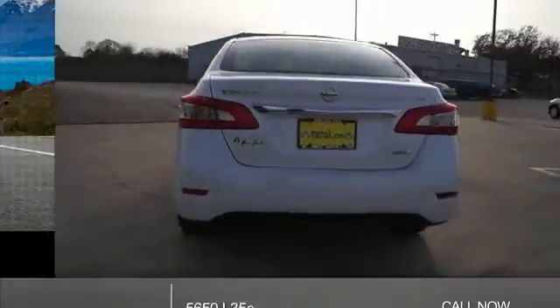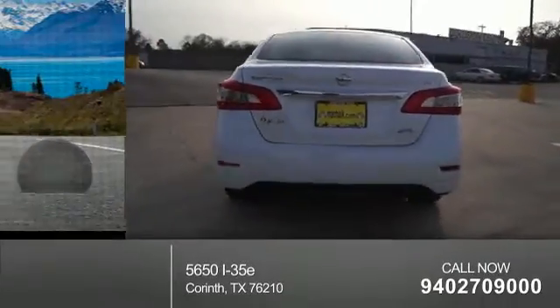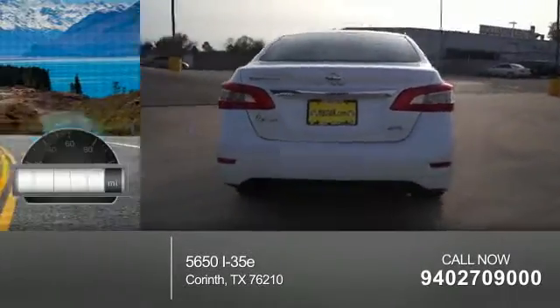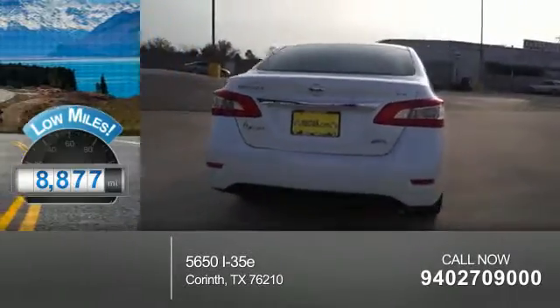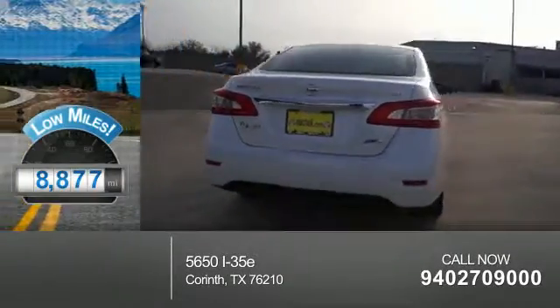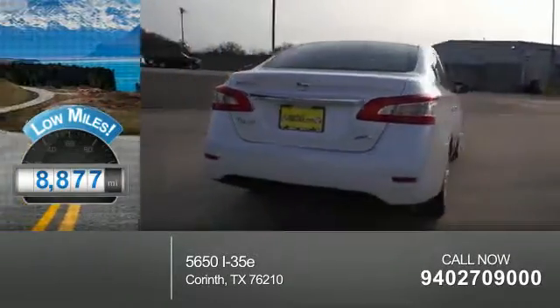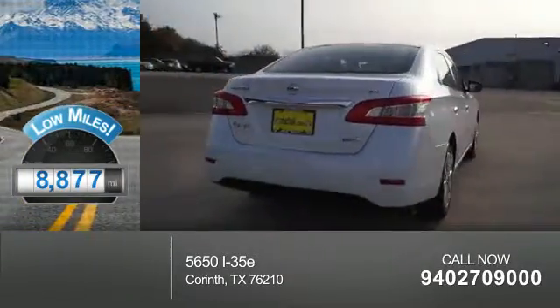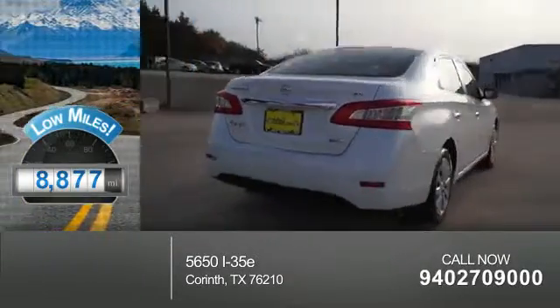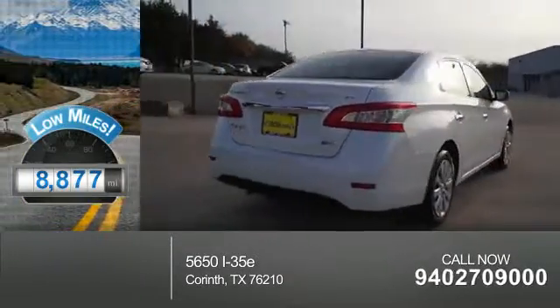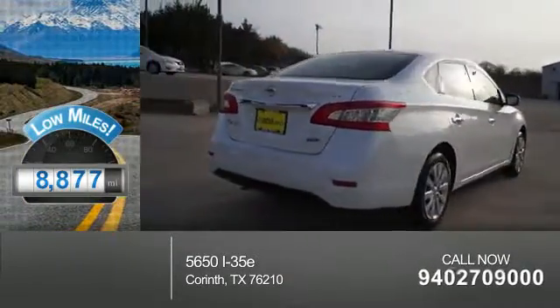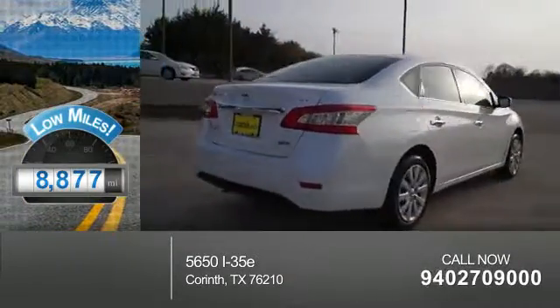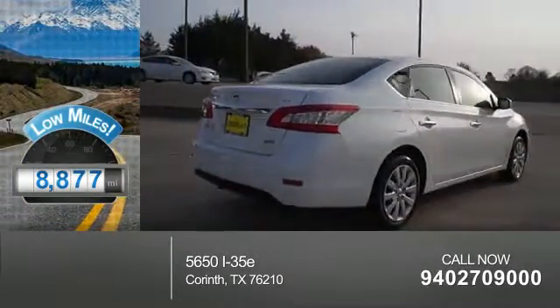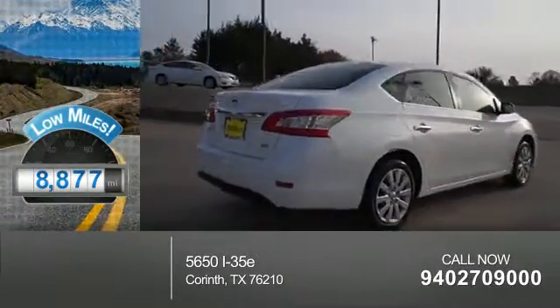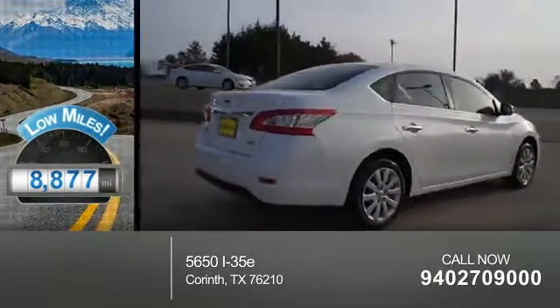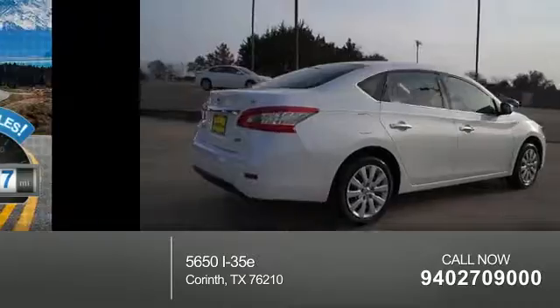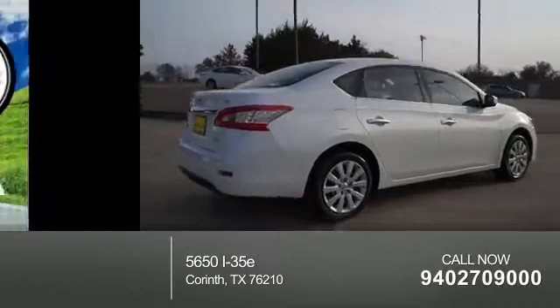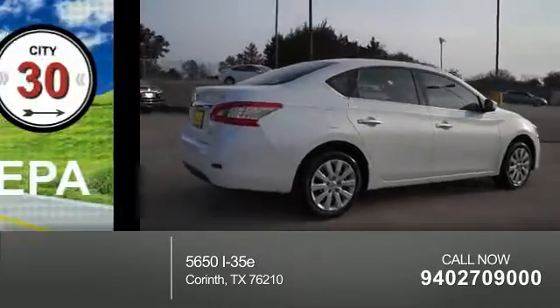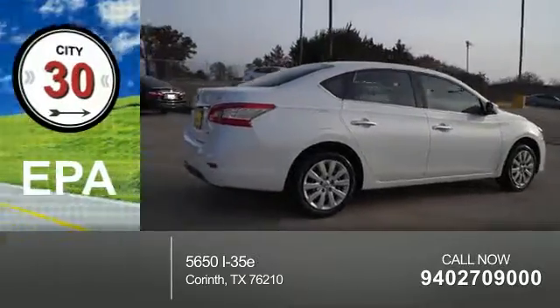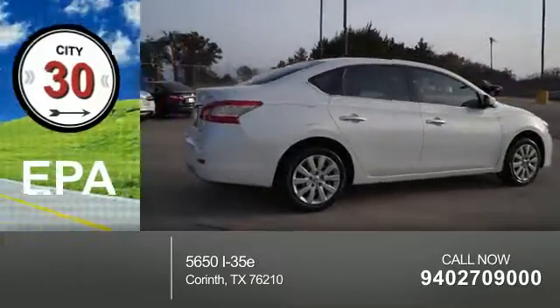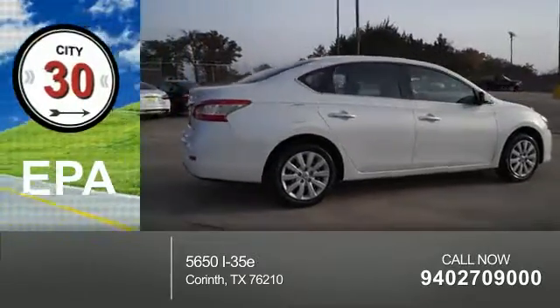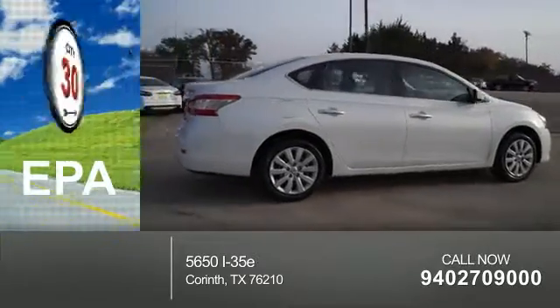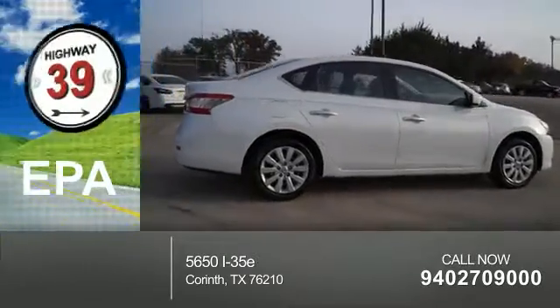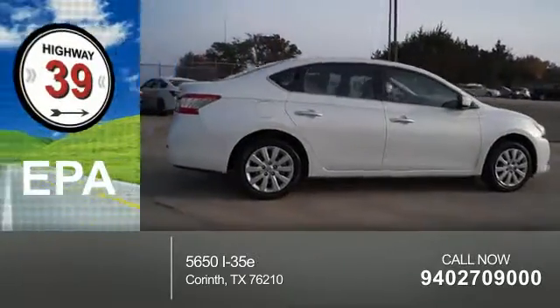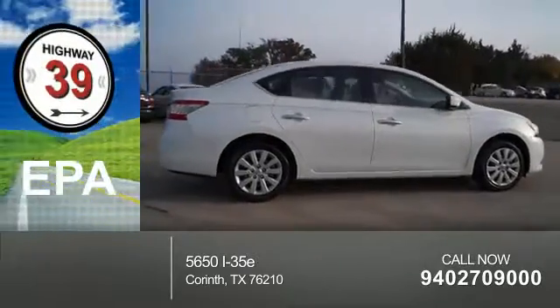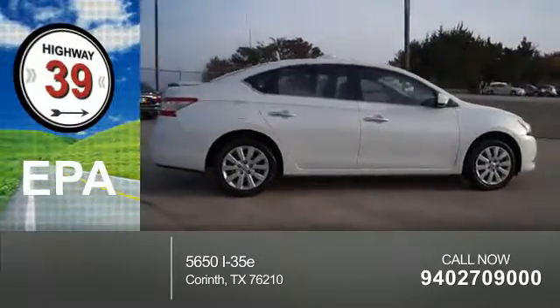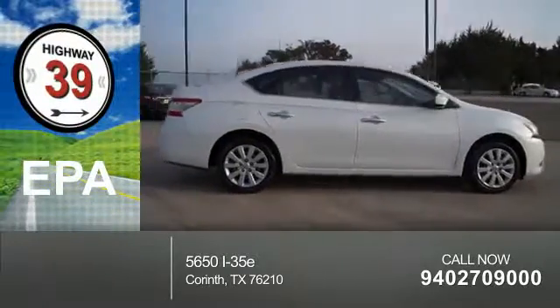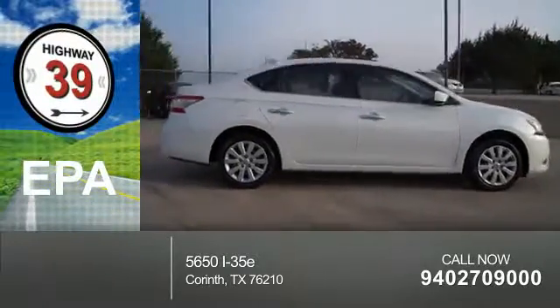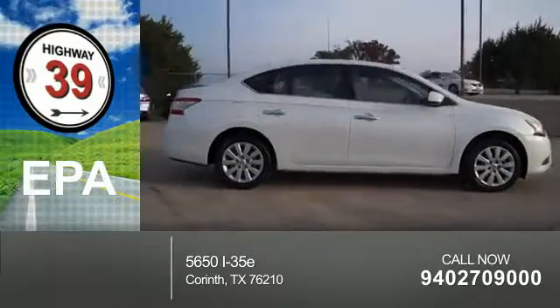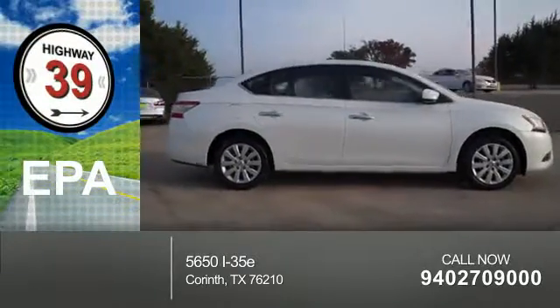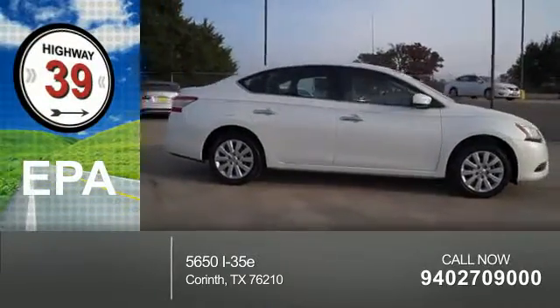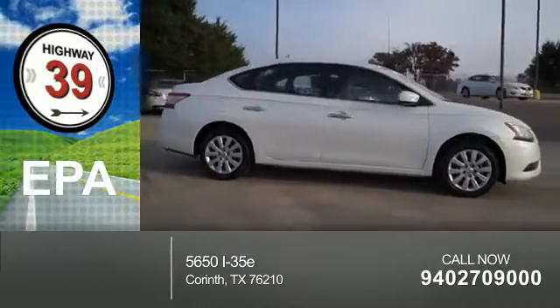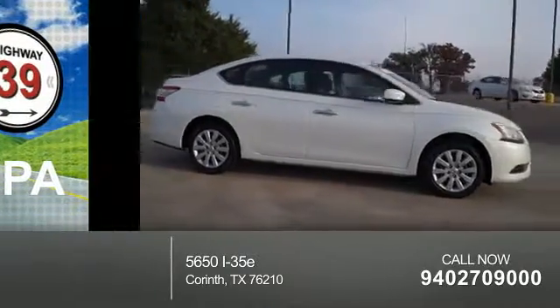With fewer than 9,000 miles, this vehicle is like new. Great fuel efficiency saves you money by requiring fewer trips to the gas station.